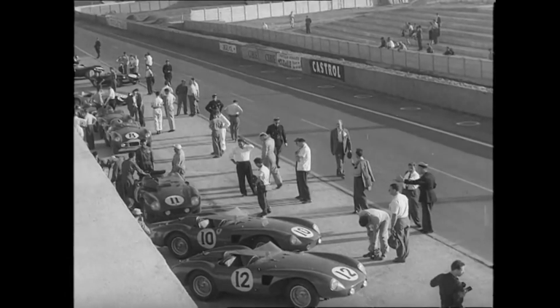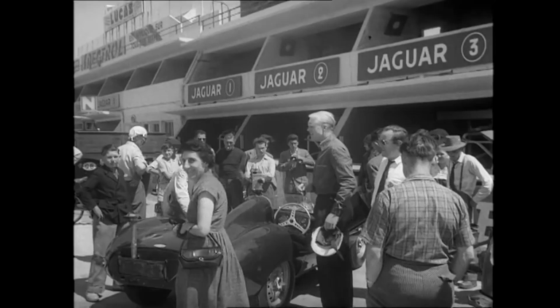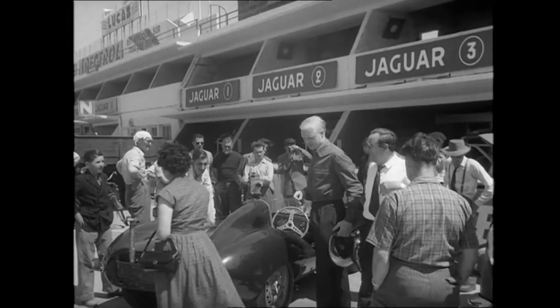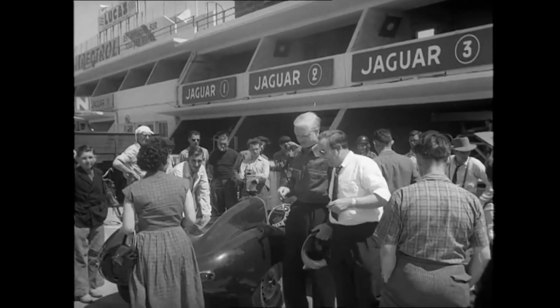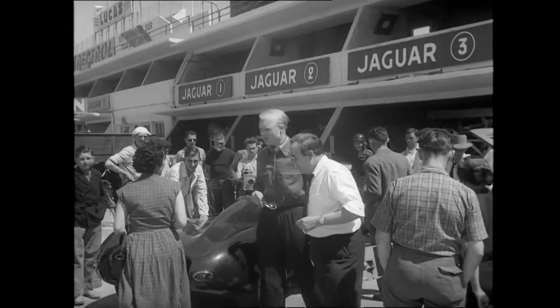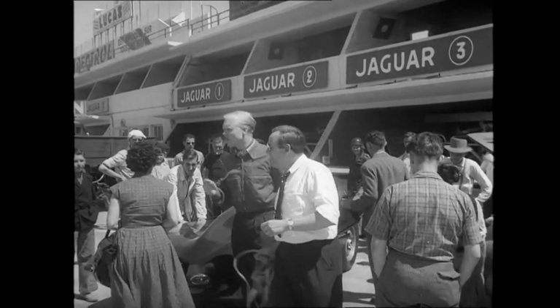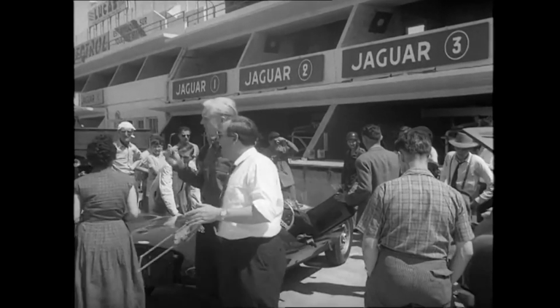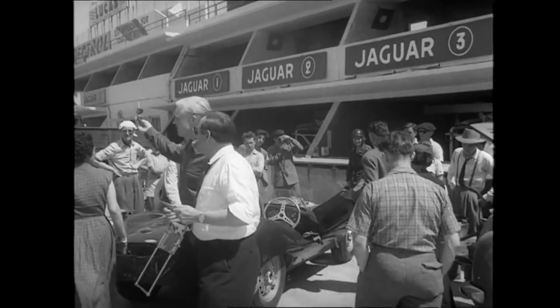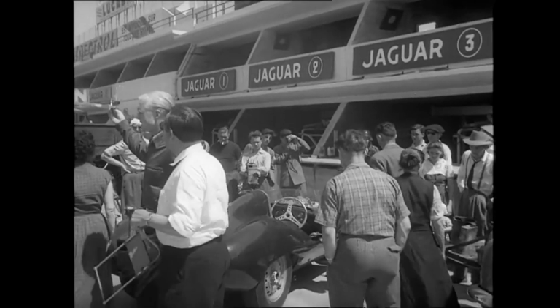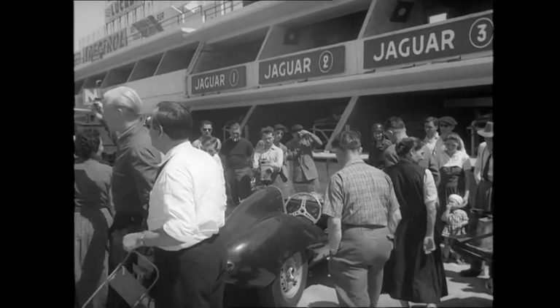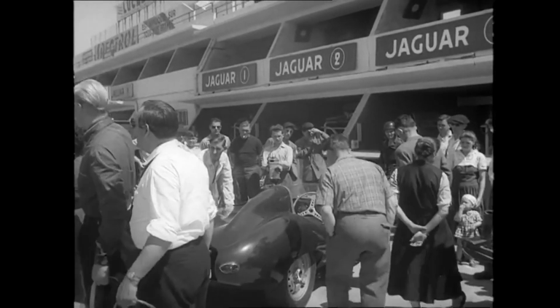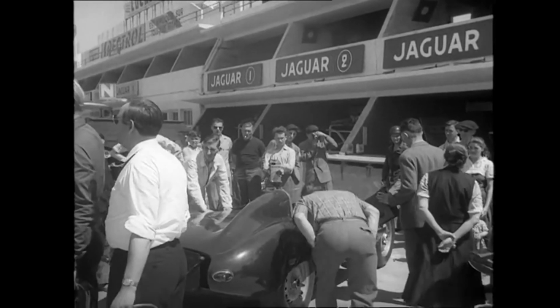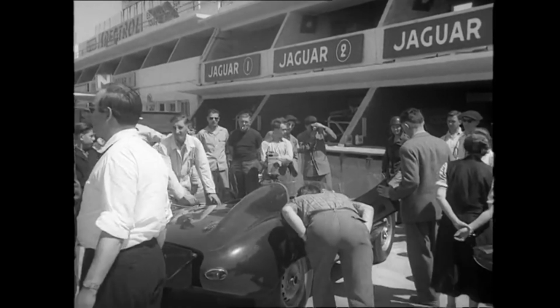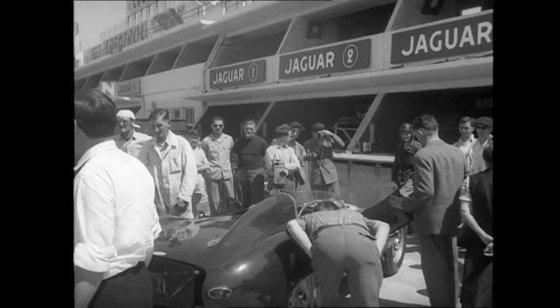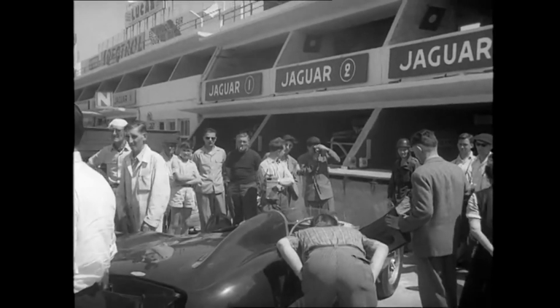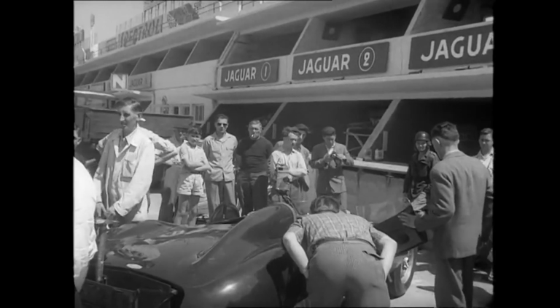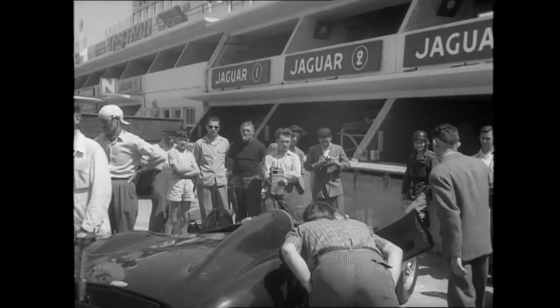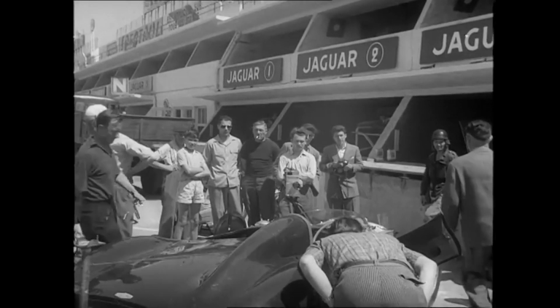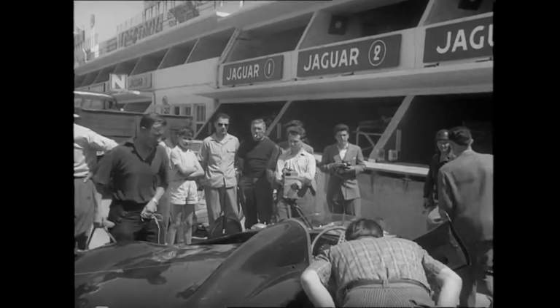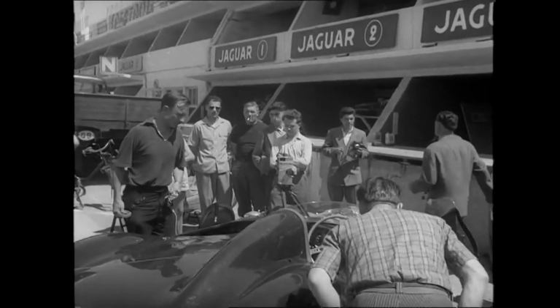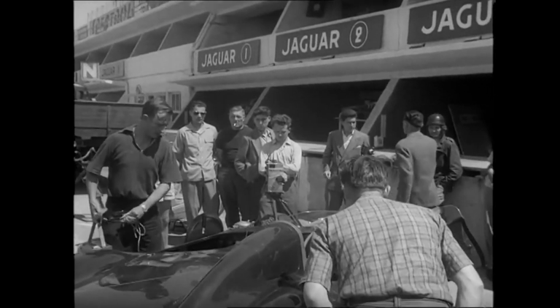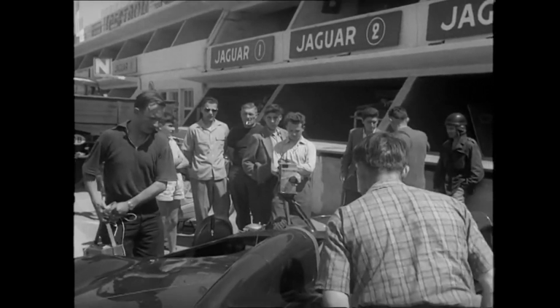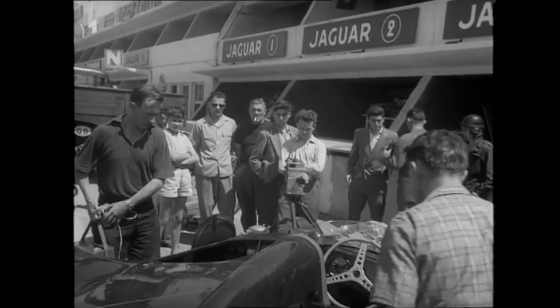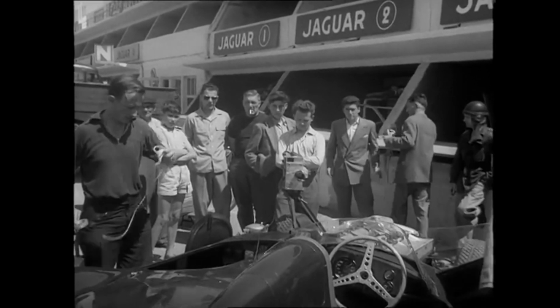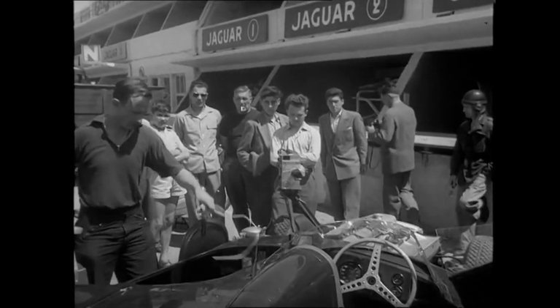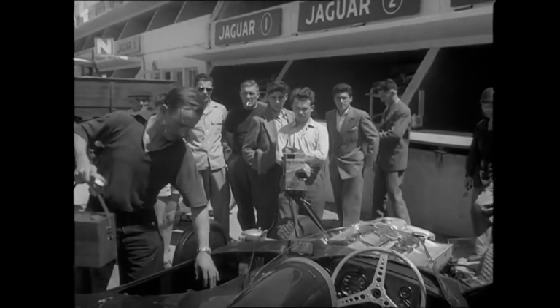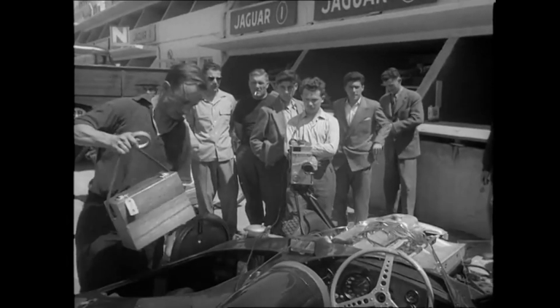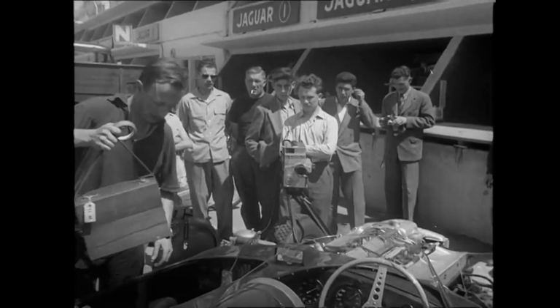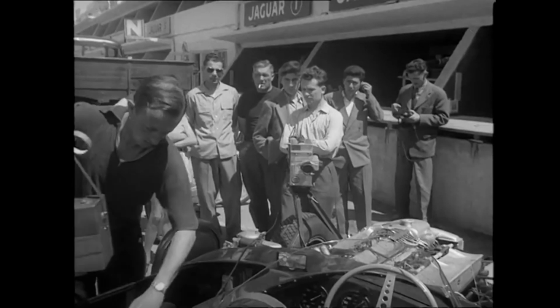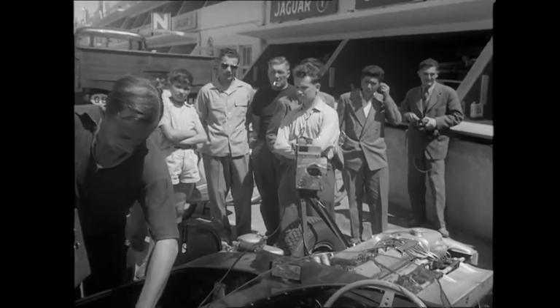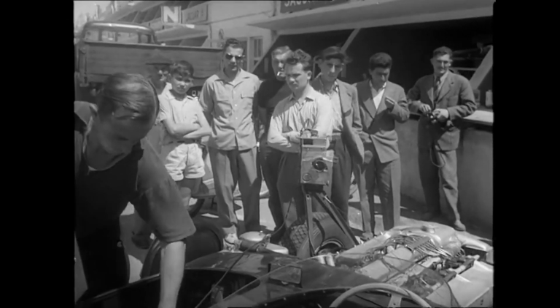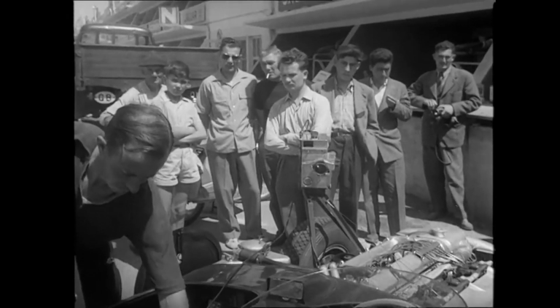For days before the race, the pits are the scene of great activity, and nowhere are they busier than in the Jaguar pits, for Jaguars have a proud record in this great endurance test. To preview the race for us, one of our cameras and recording gear are fixed in one of the D-type Jaguars over in Le Mans.